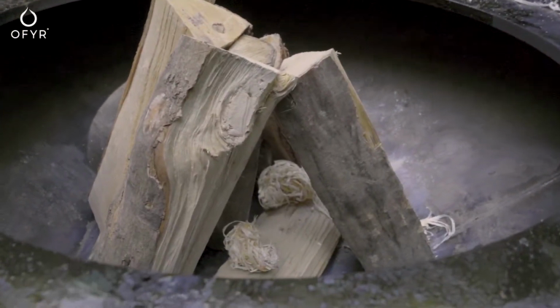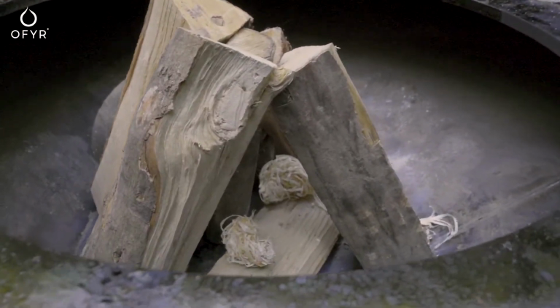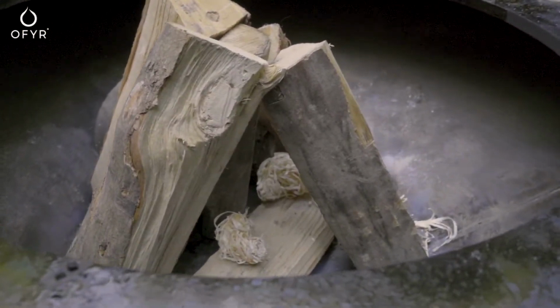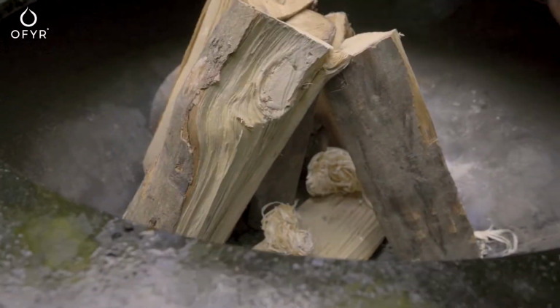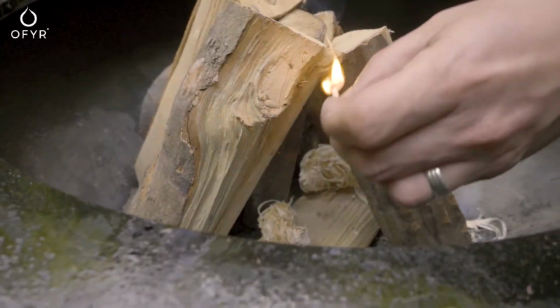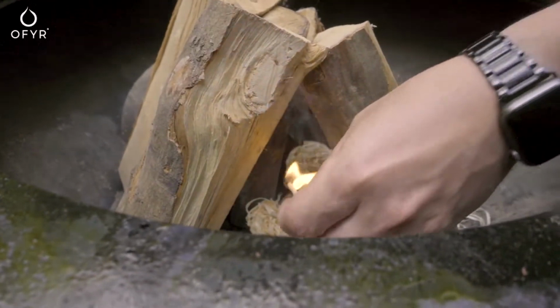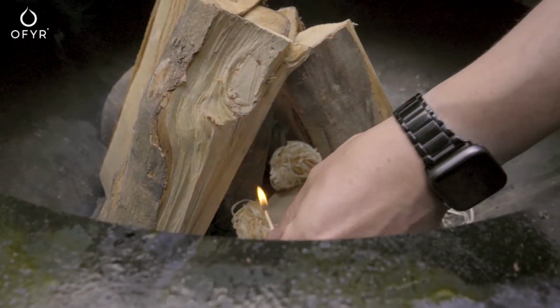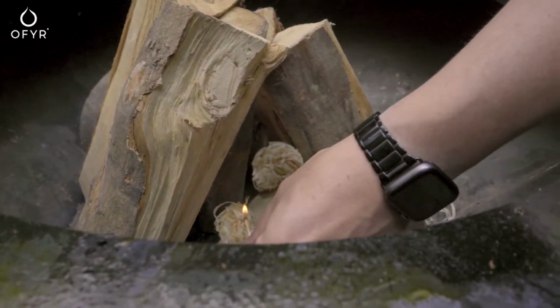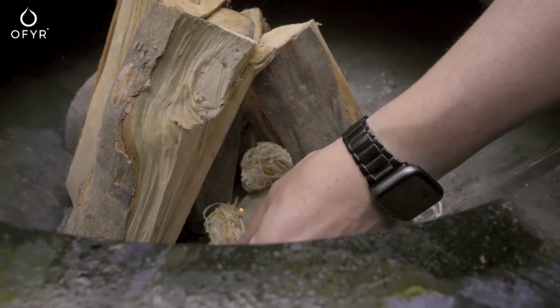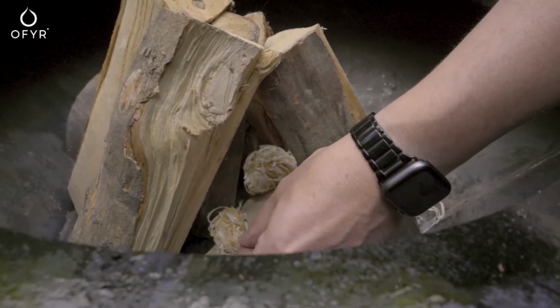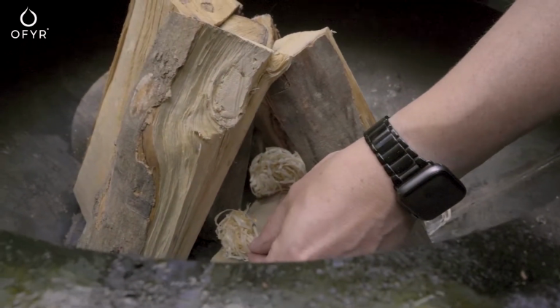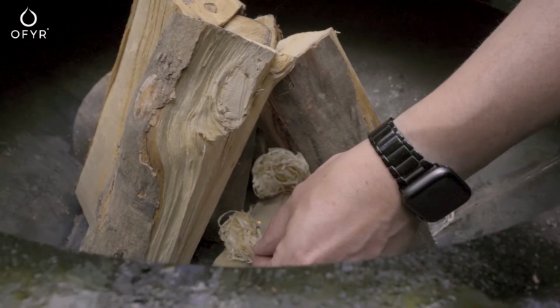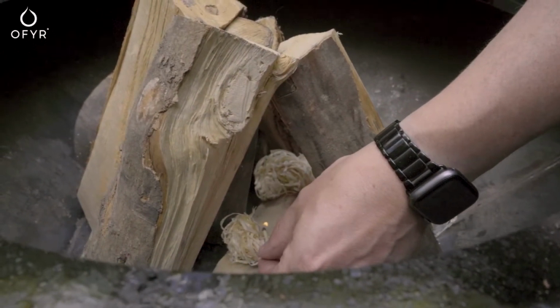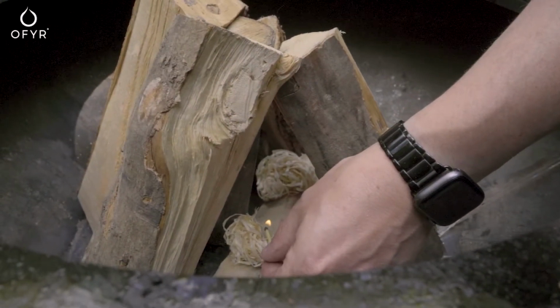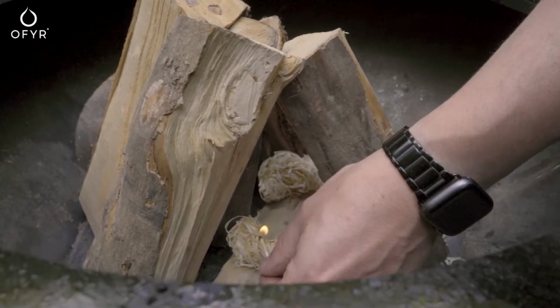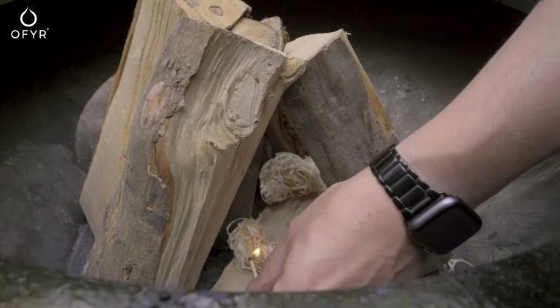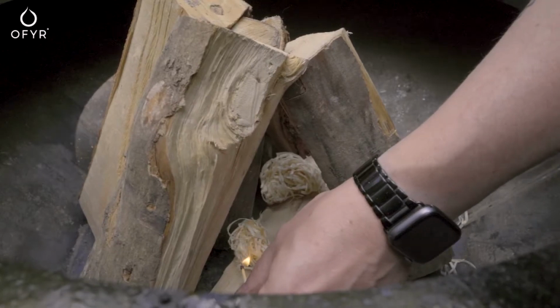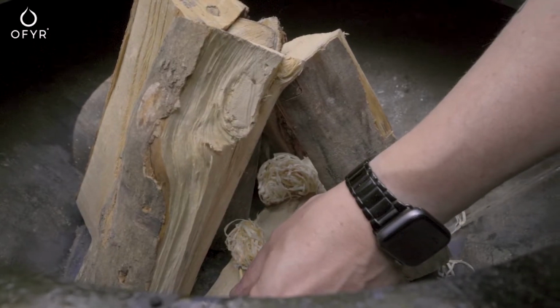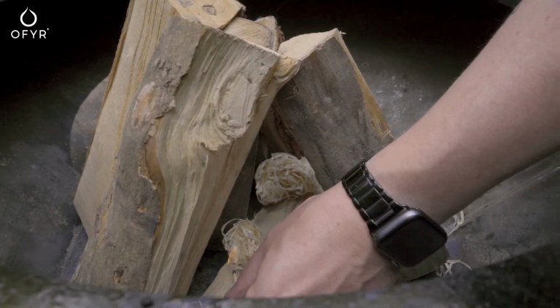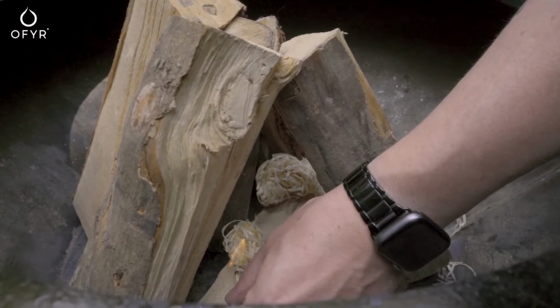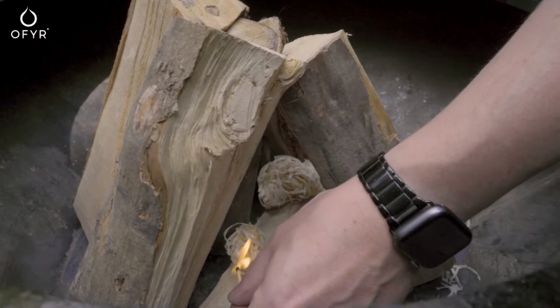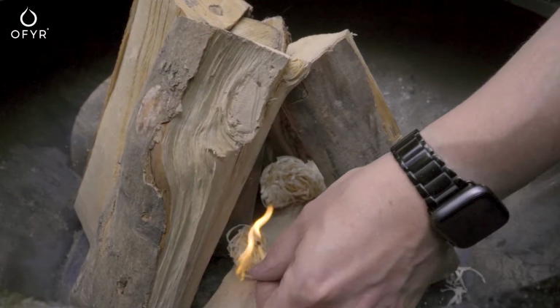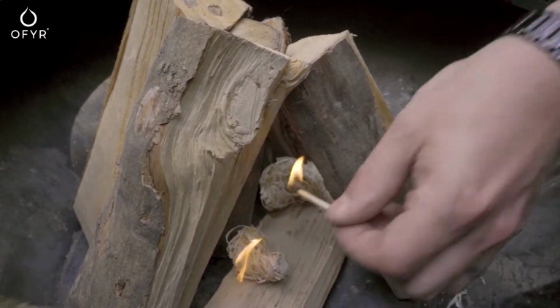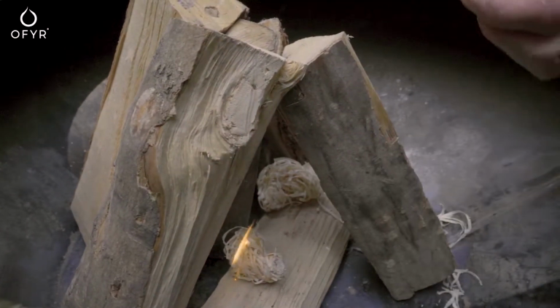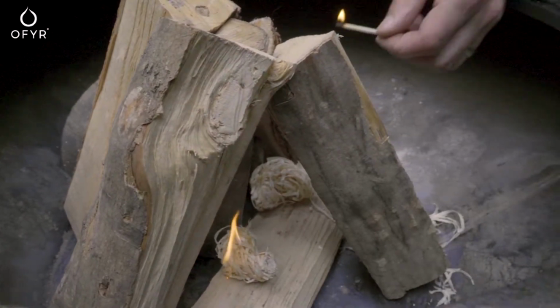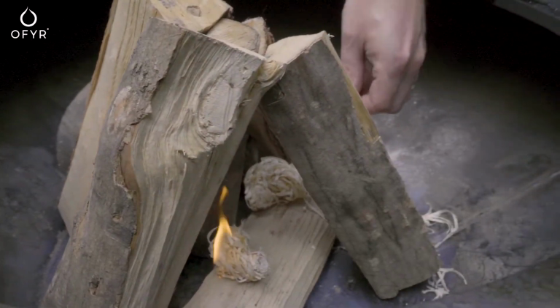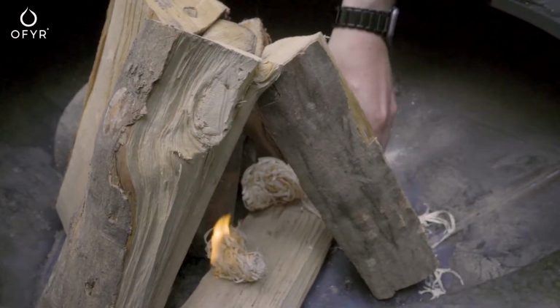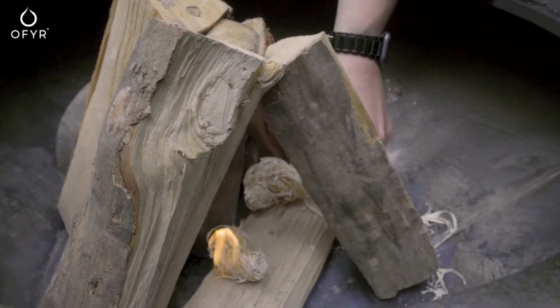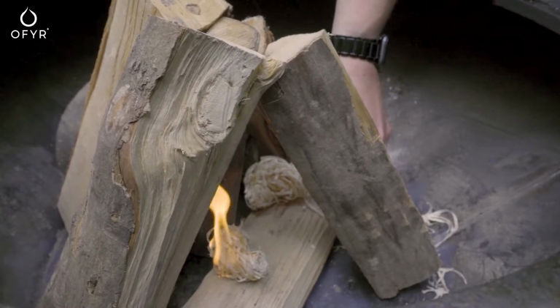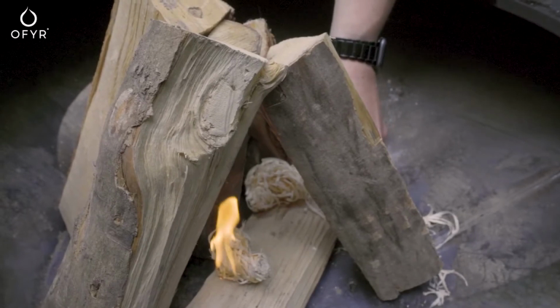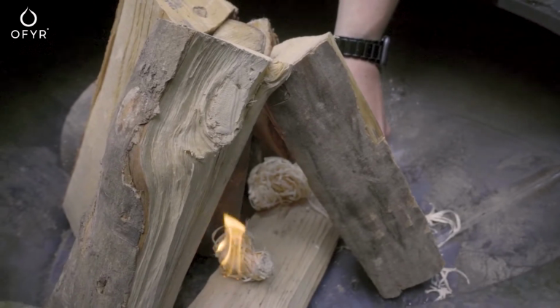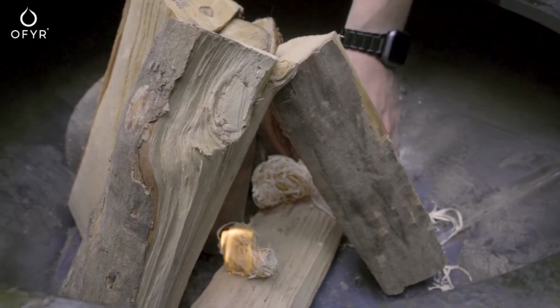Do the same thing with two other pieces of kindling so that the four pieces form a pyramid with a square base. Lay the rest of the kindling against this frame to form a small walled teepee. Leave an opening facing the wind.